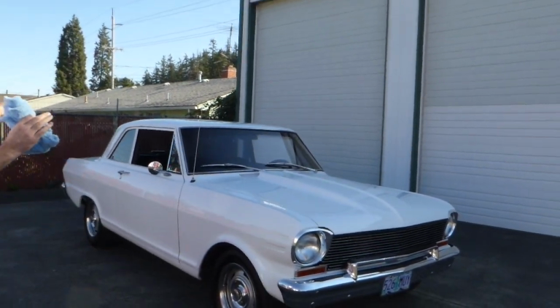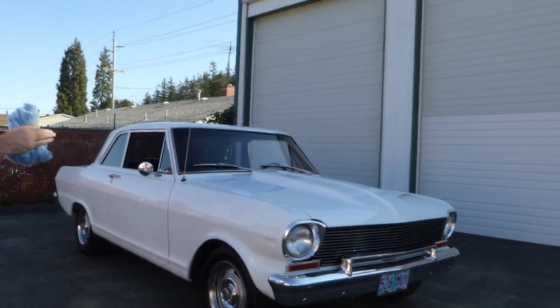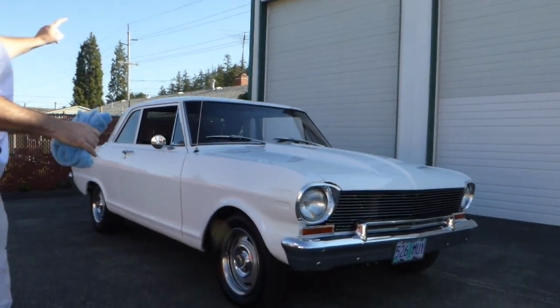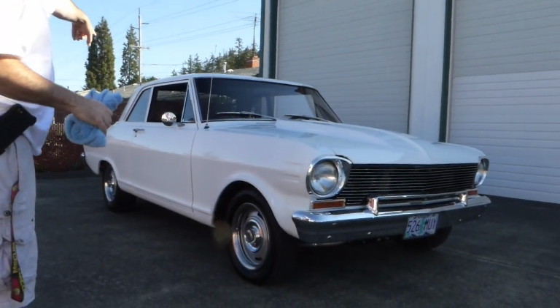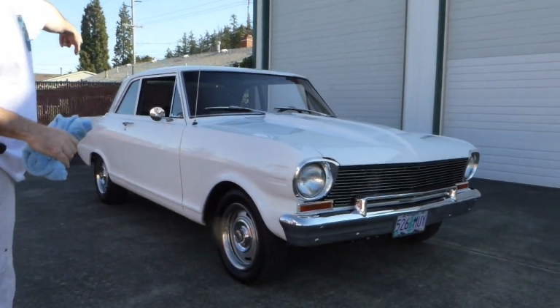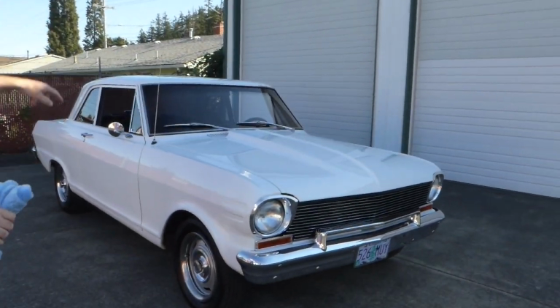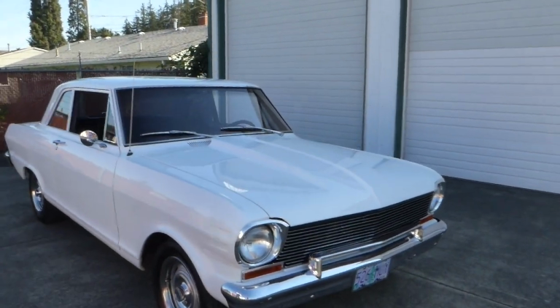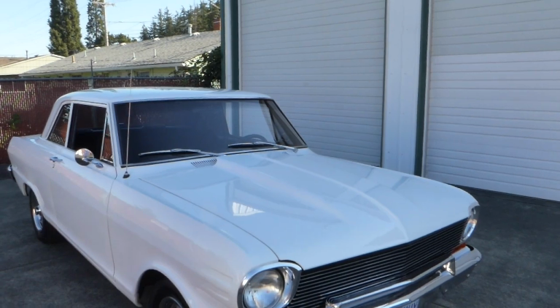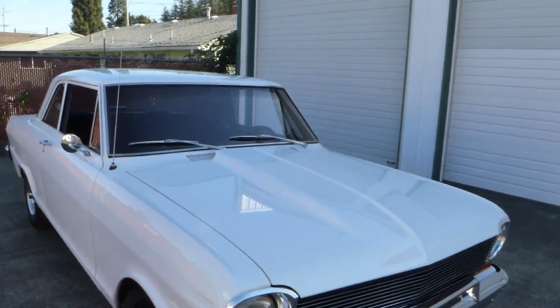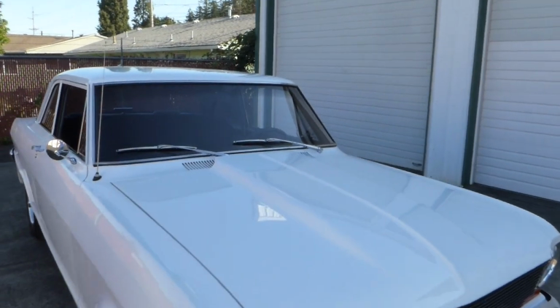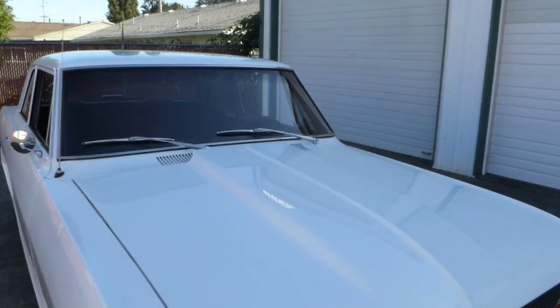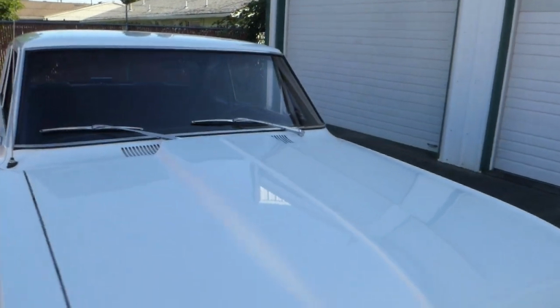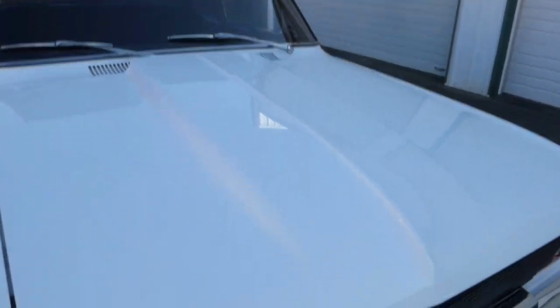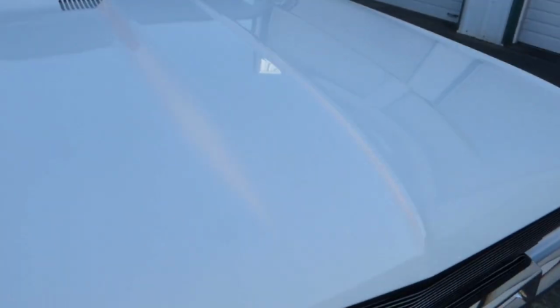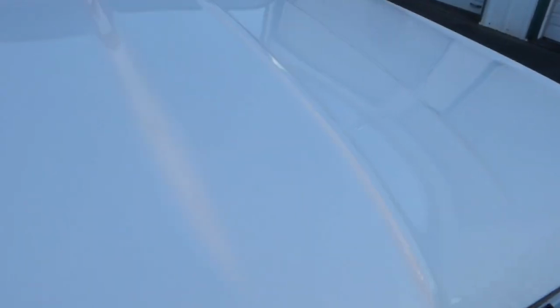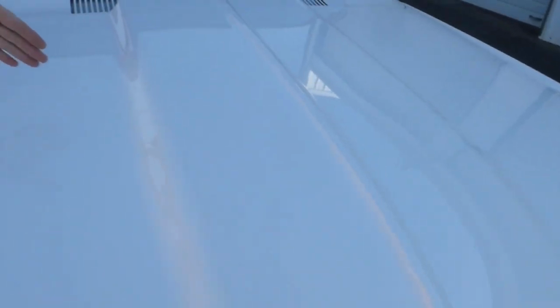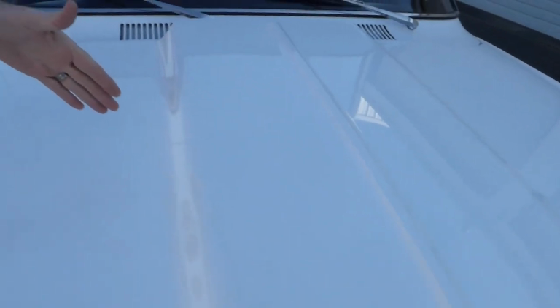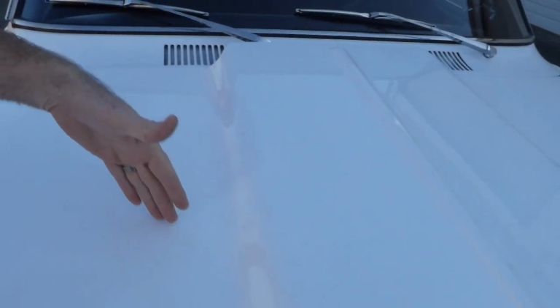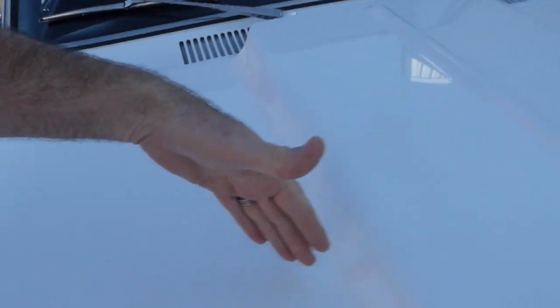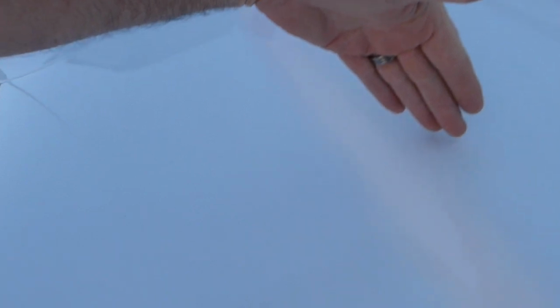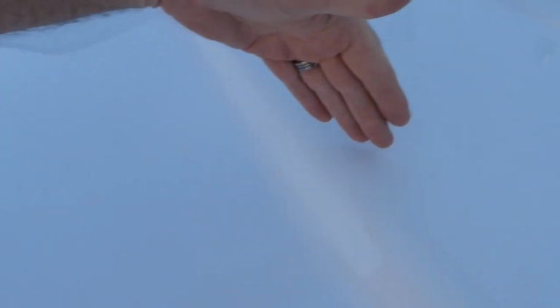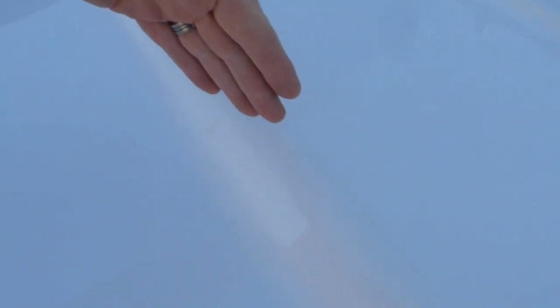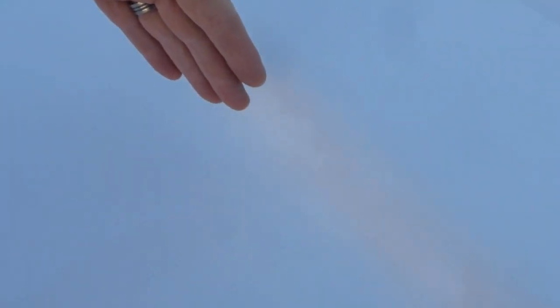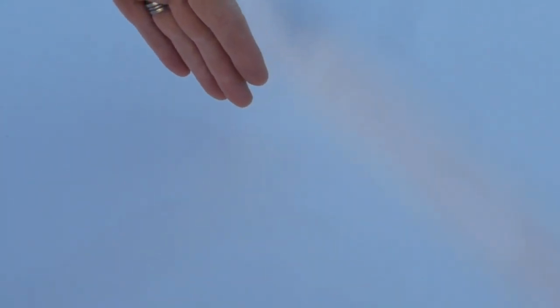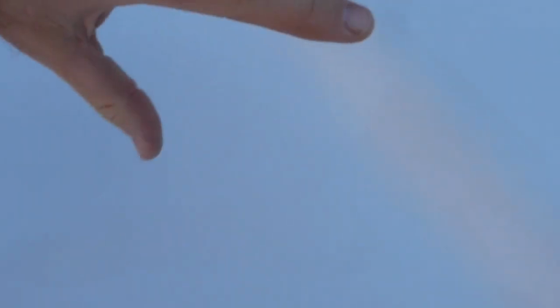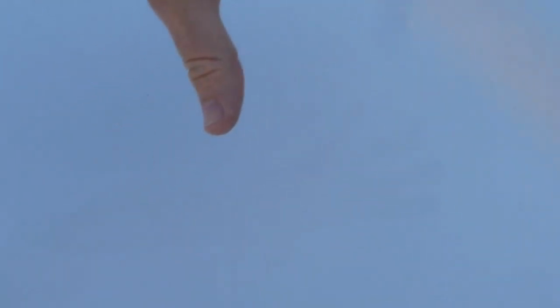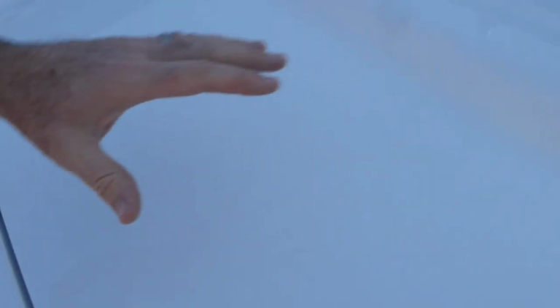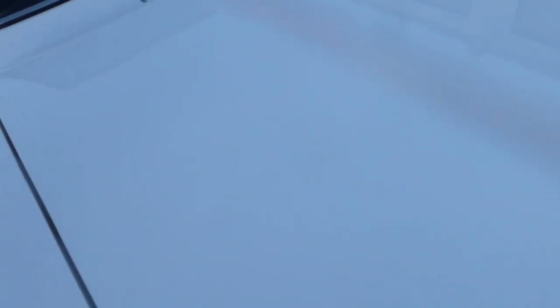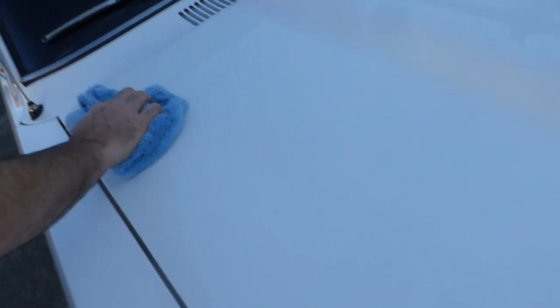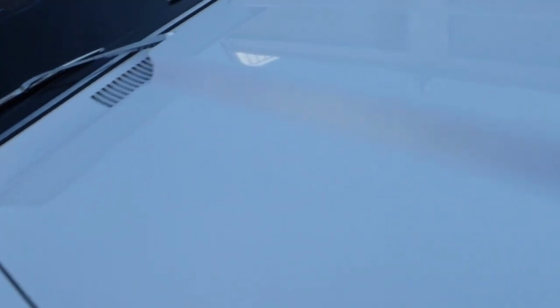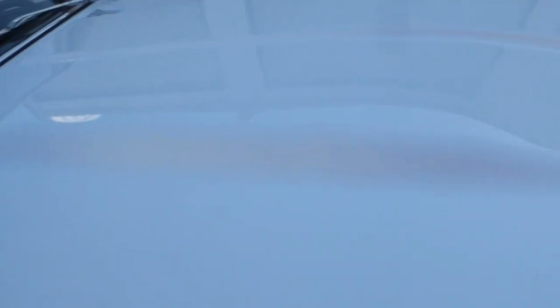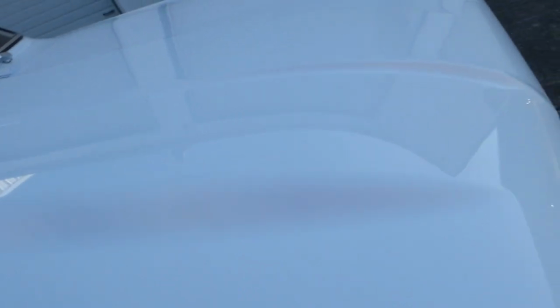This is a two-door sedan, a post car, but it's really very, very nice, finished in this ermine white. You might be able to see some reflection there. It's base coat, clear coat — the paint is really excellent on the car.